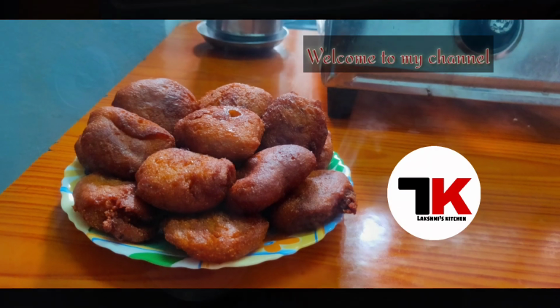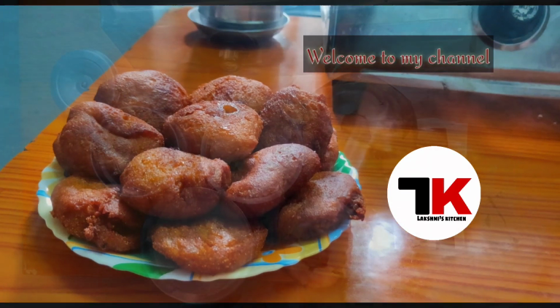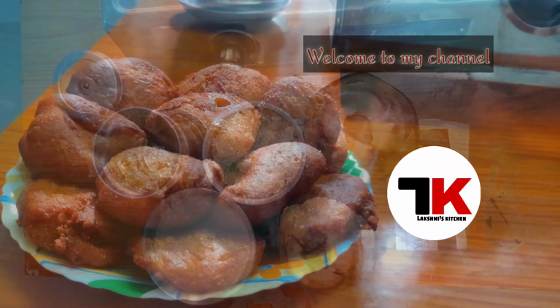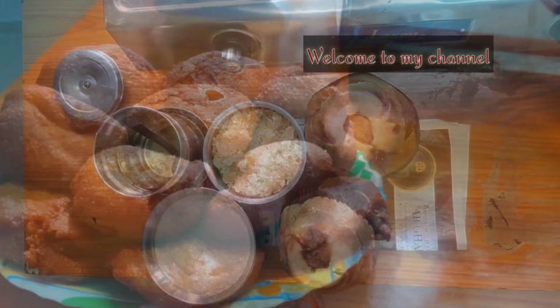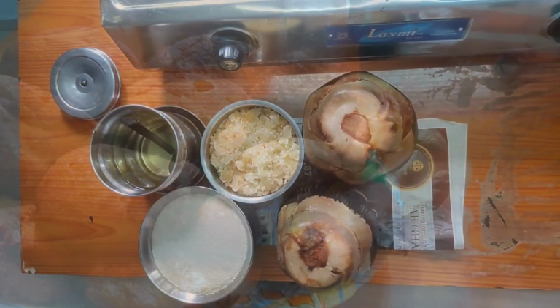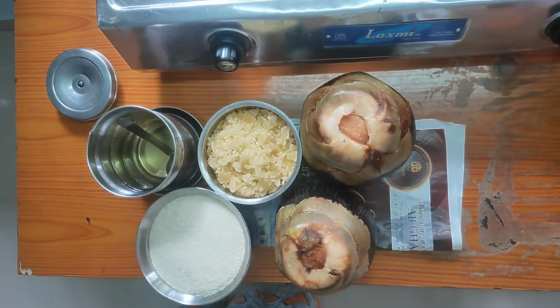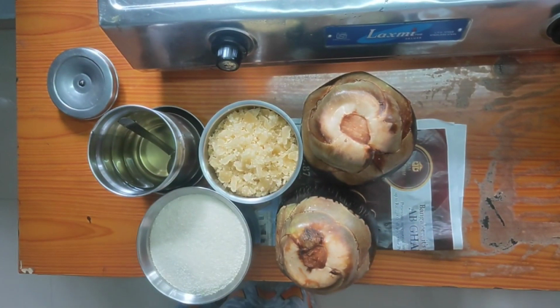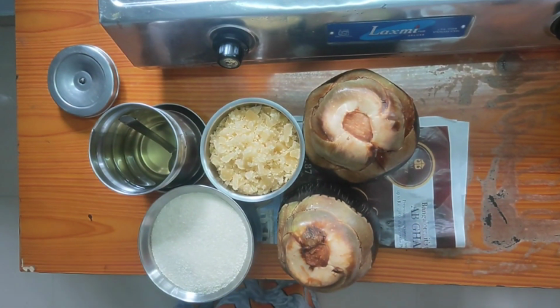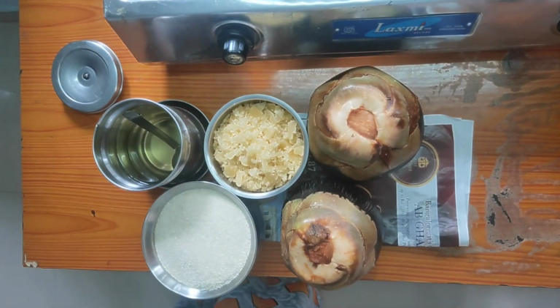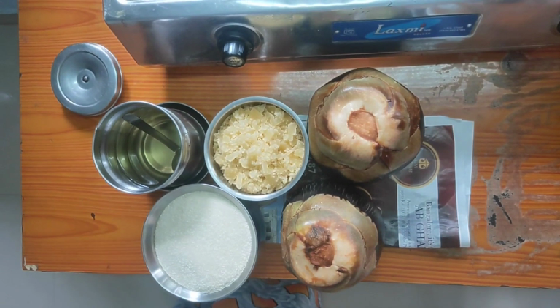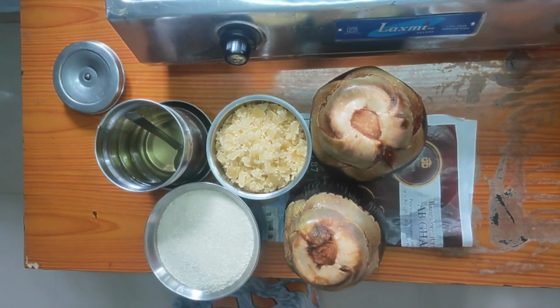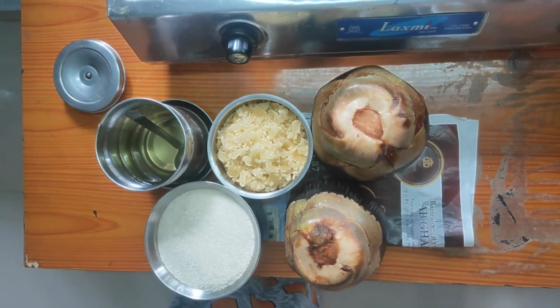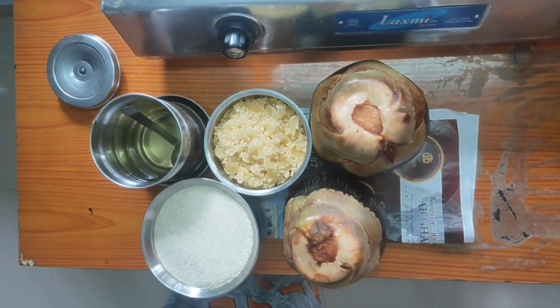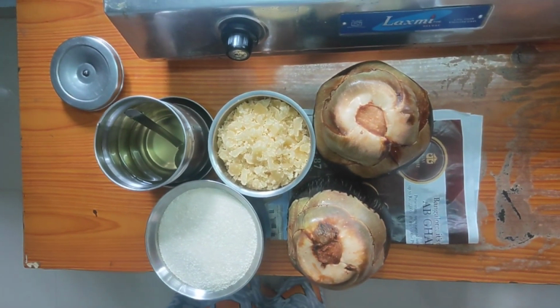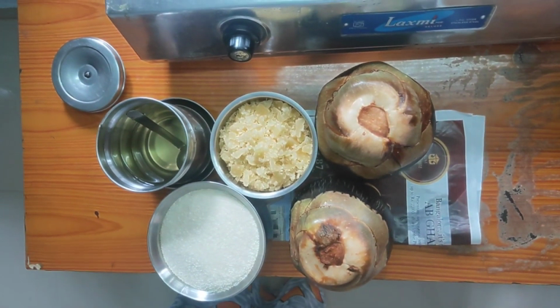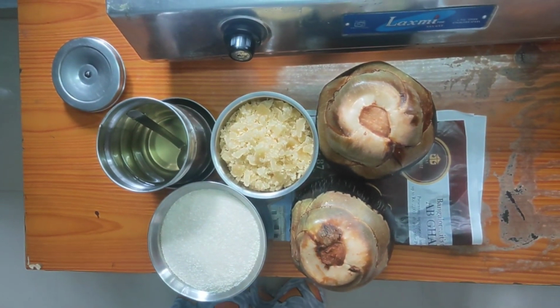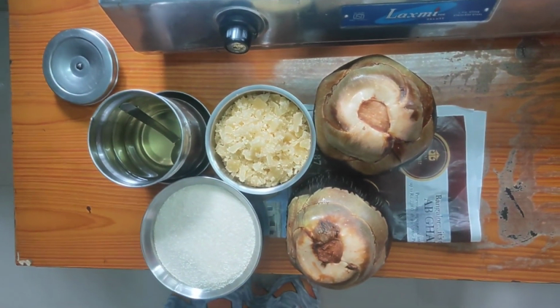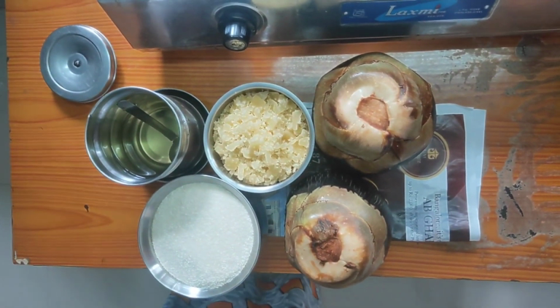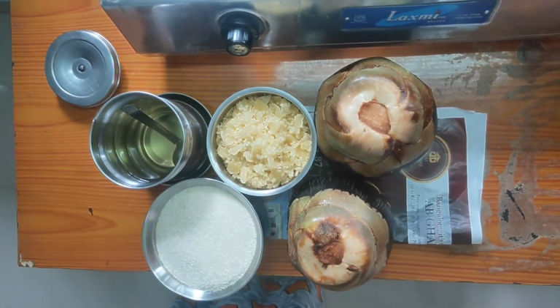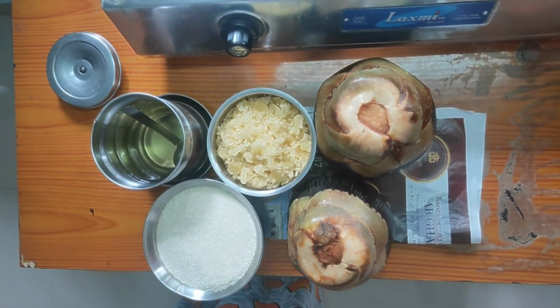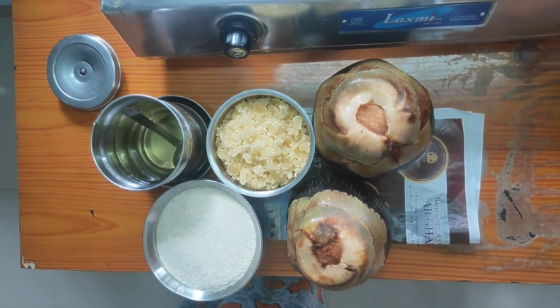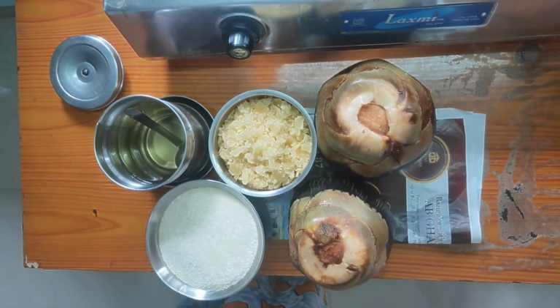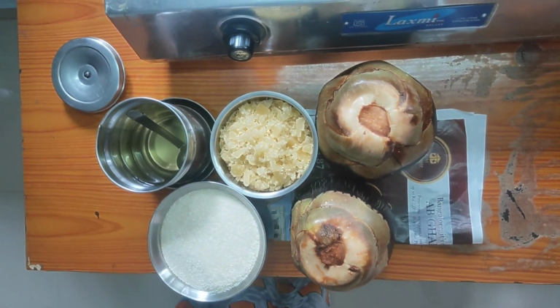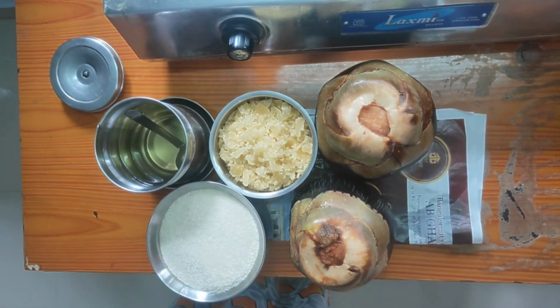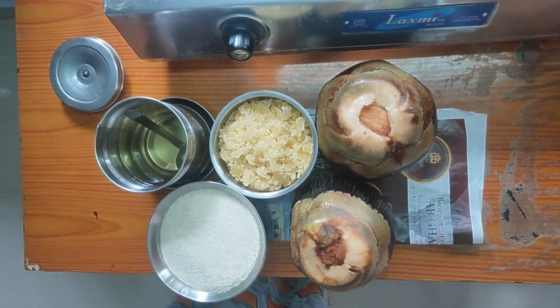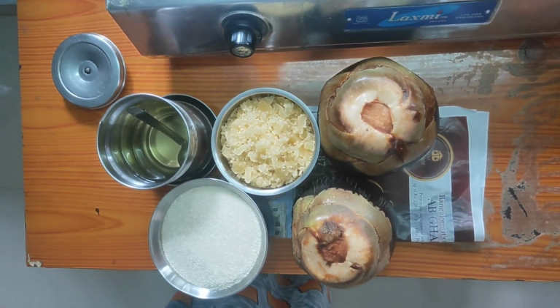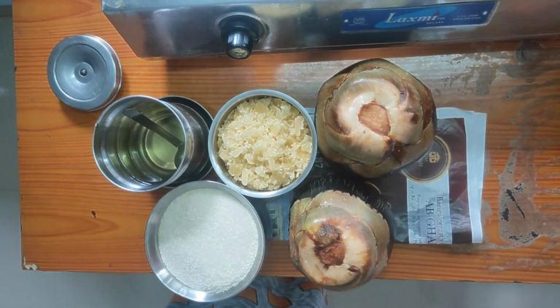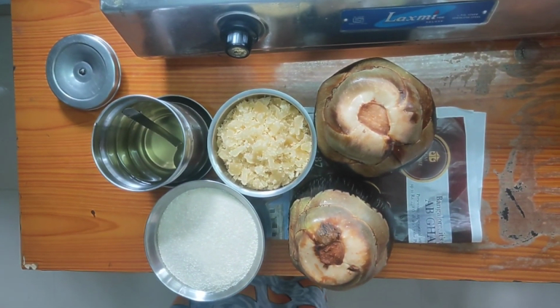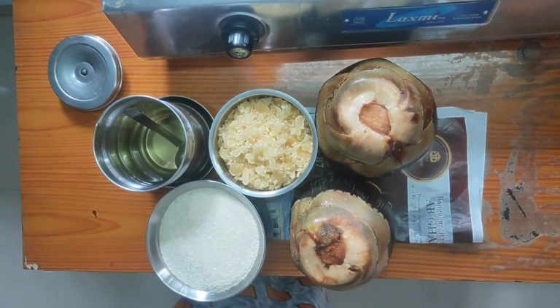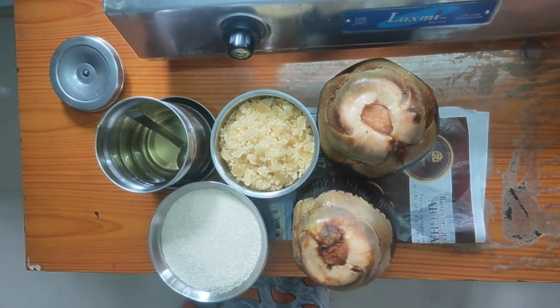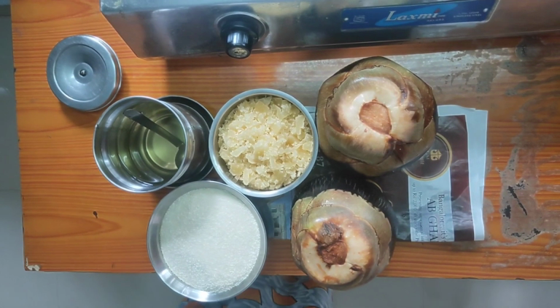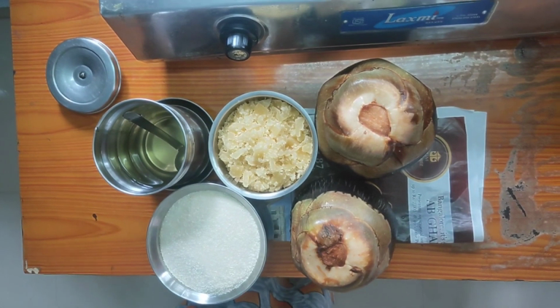Hello, how are you? I am born. My name is Subhlakshmi.